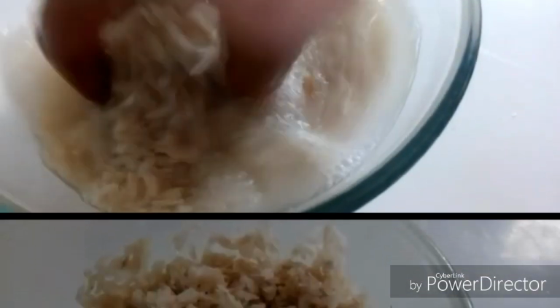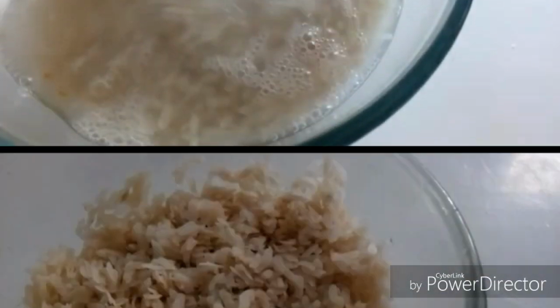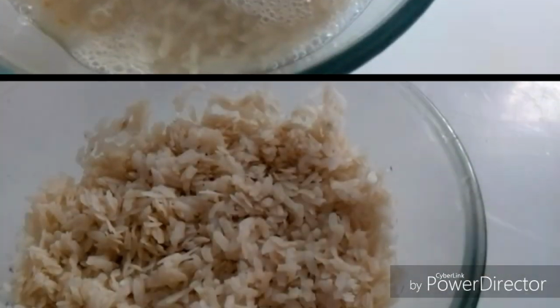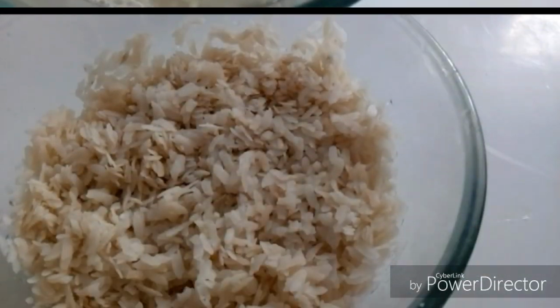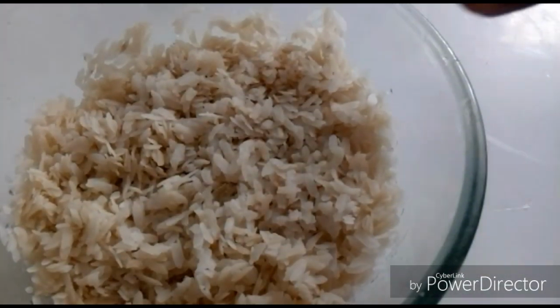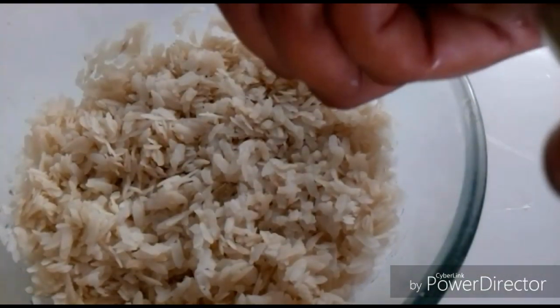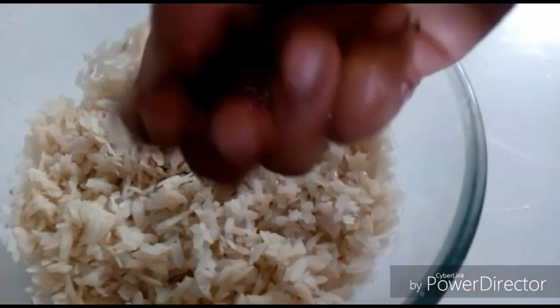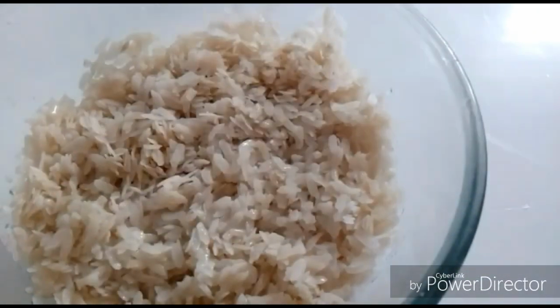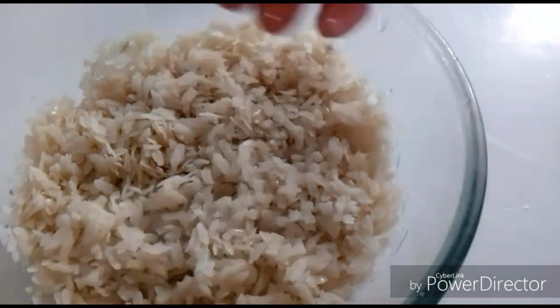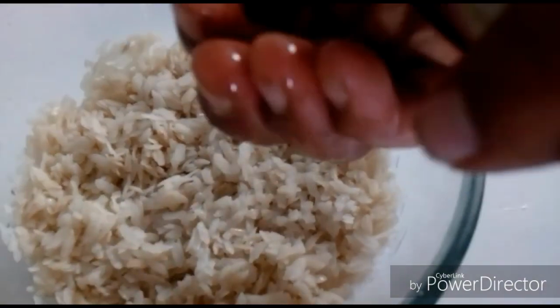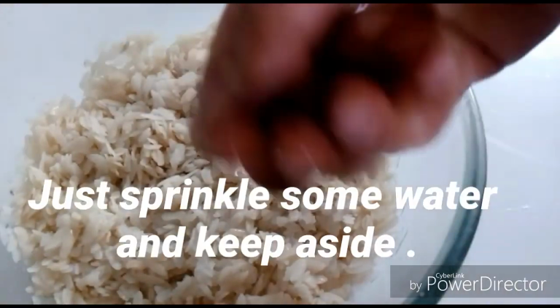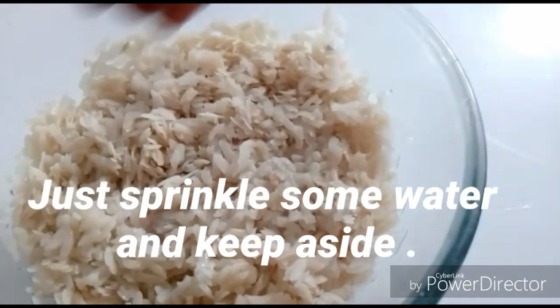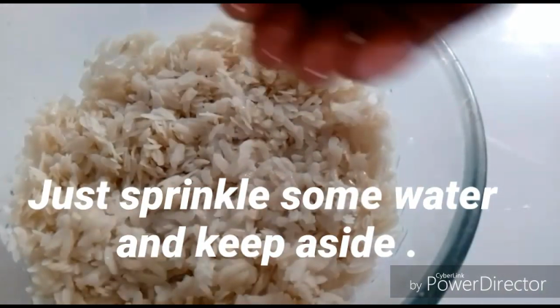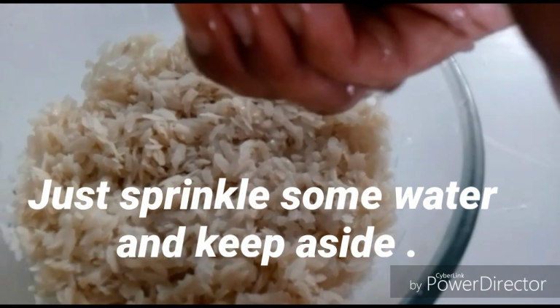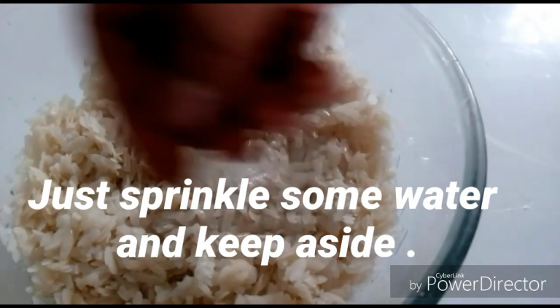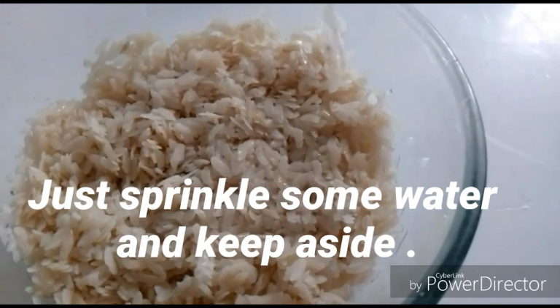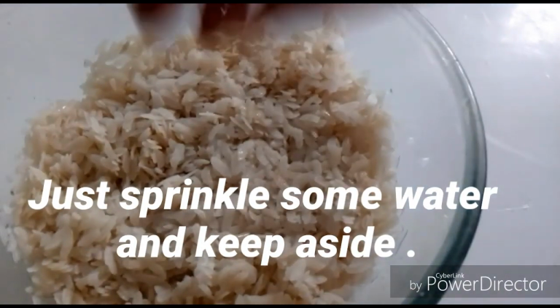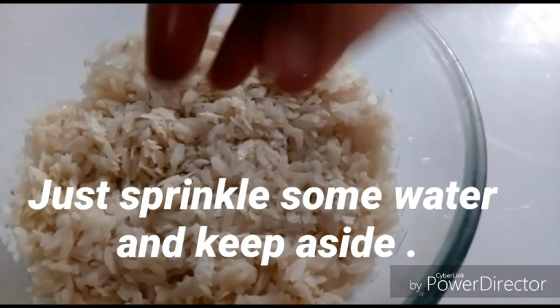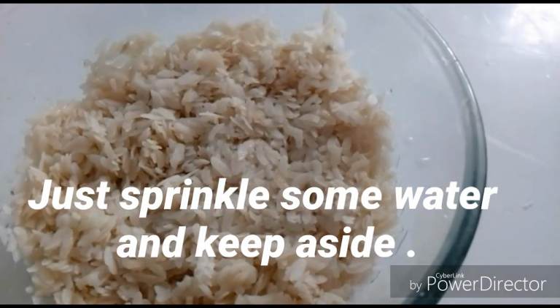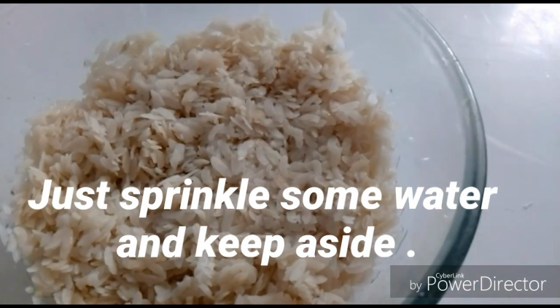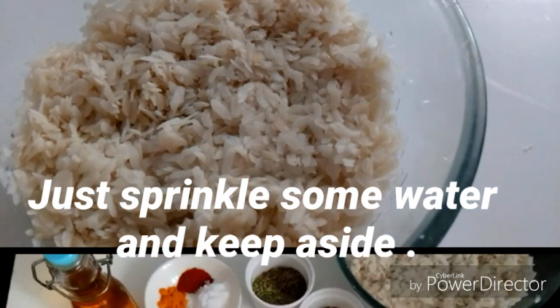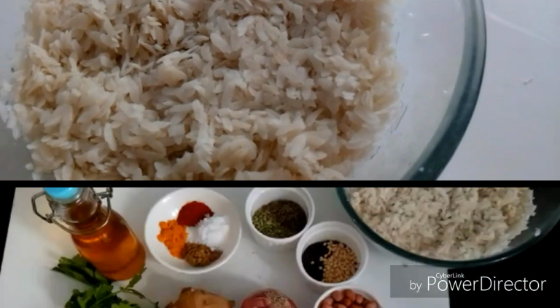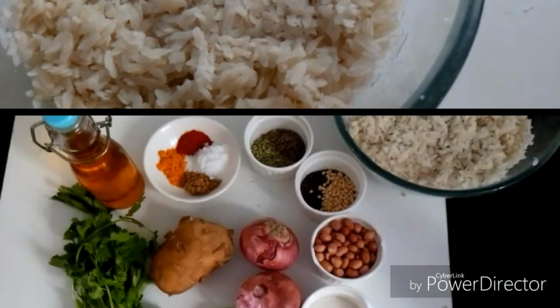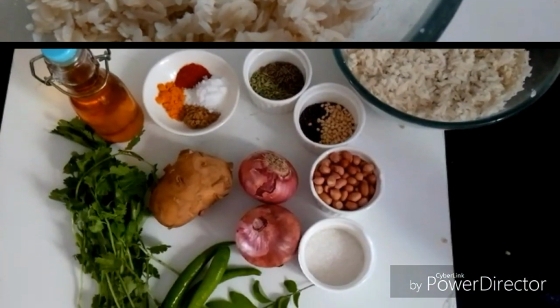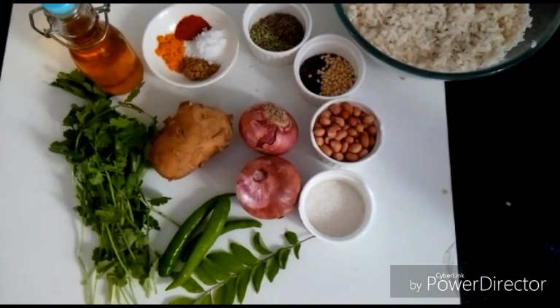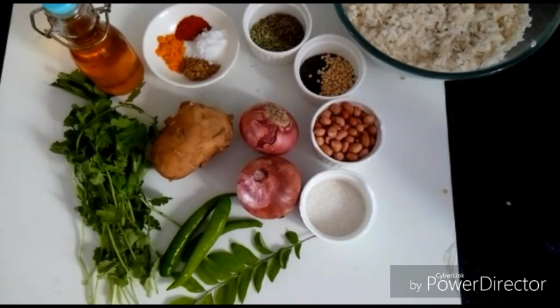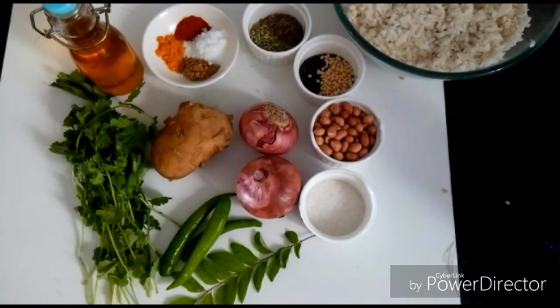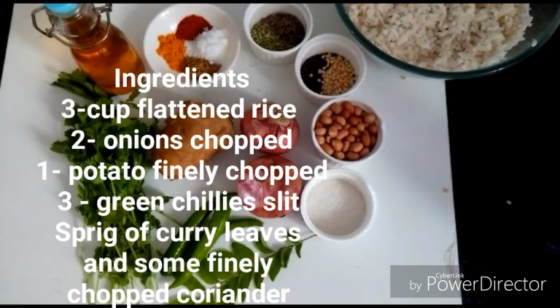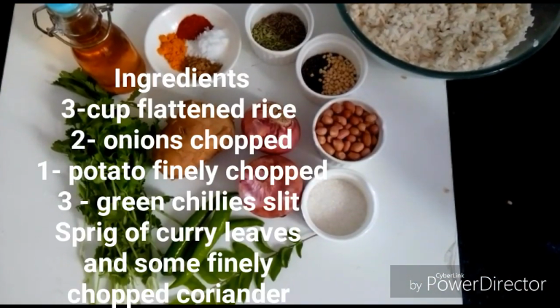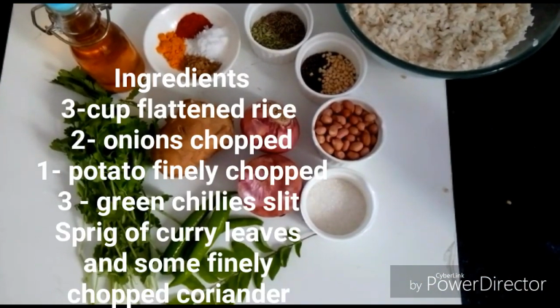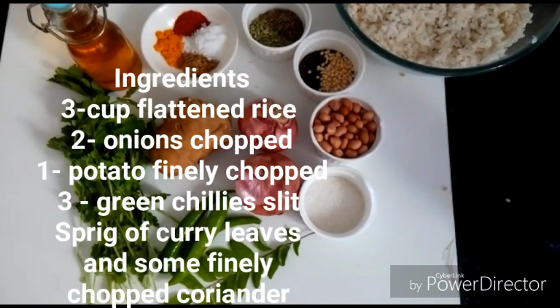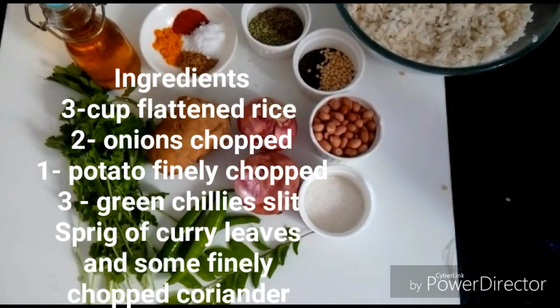We are ready to cook. We will heat the oil and cook for 2-3 minutes. Add it all together.